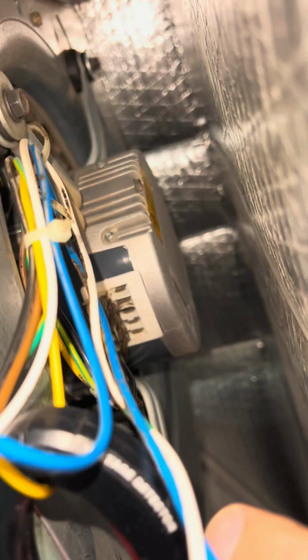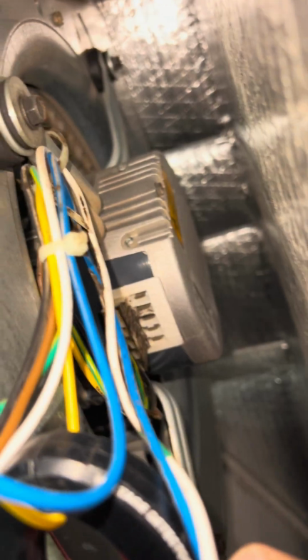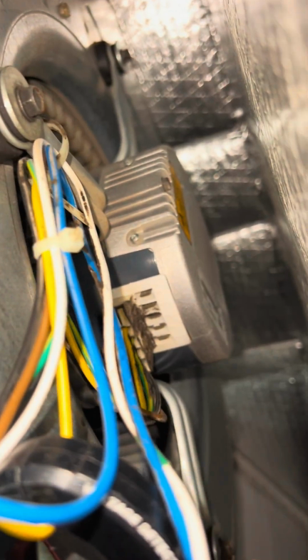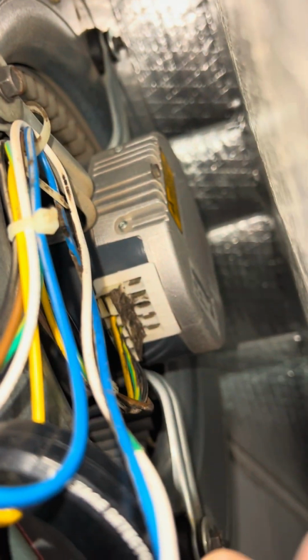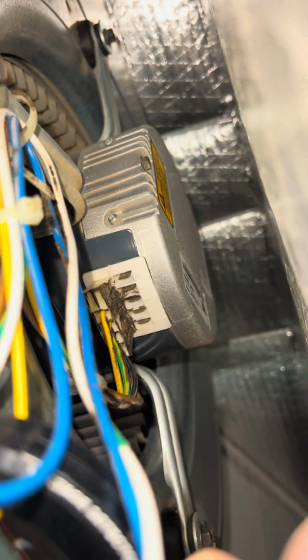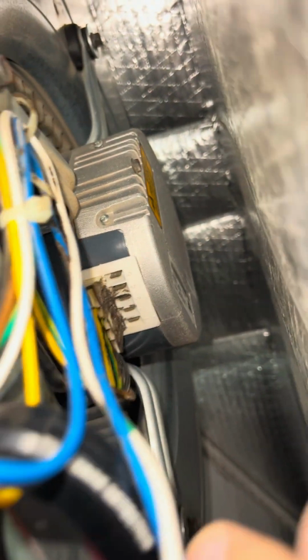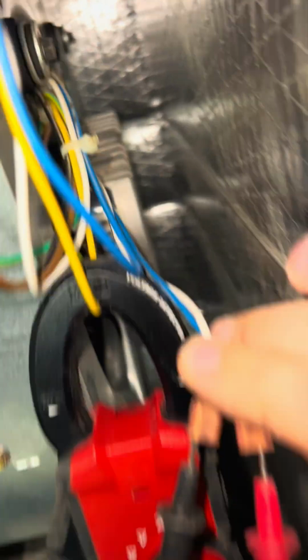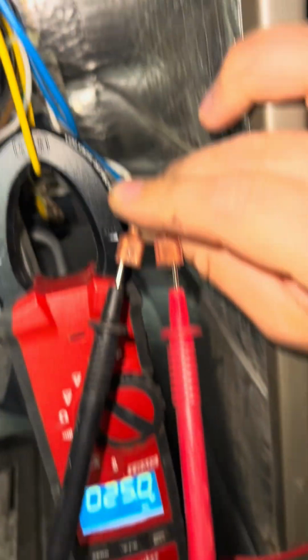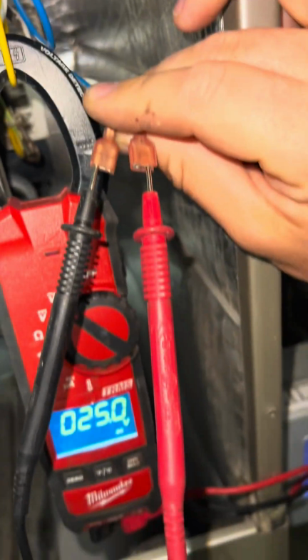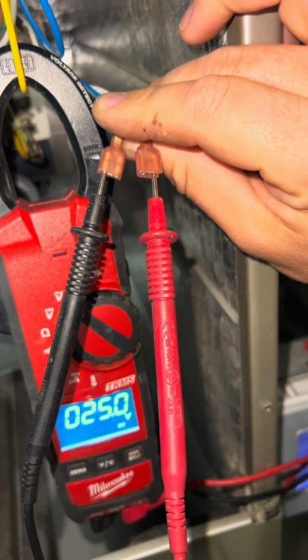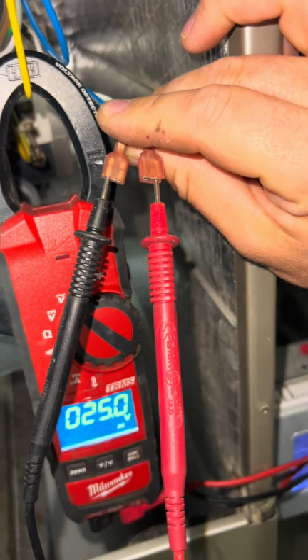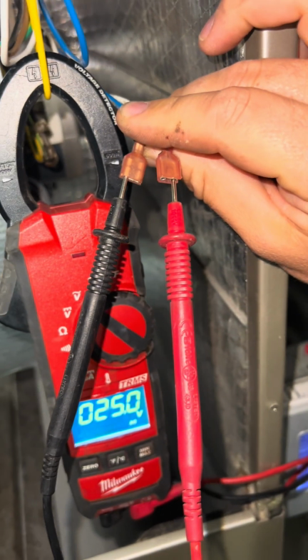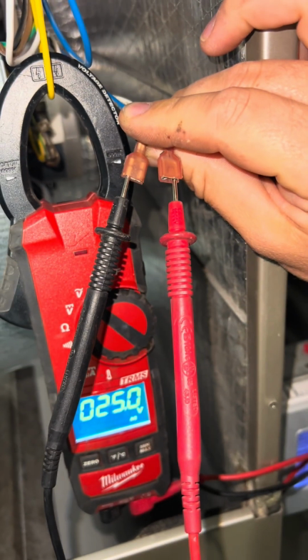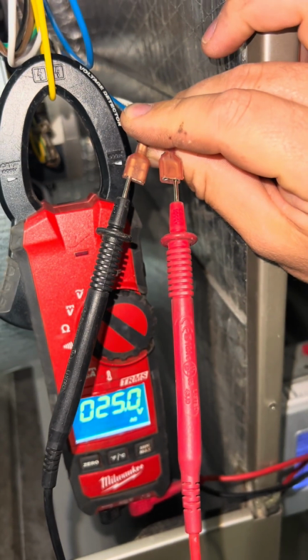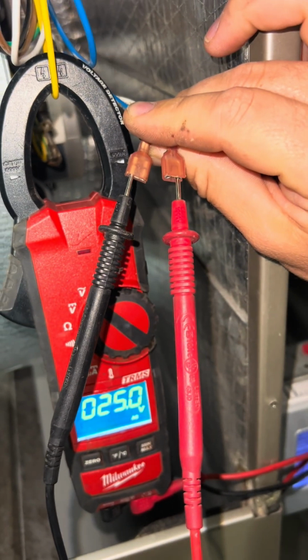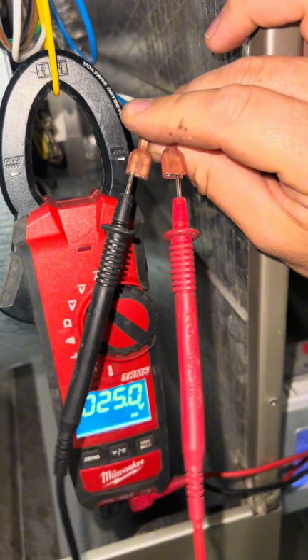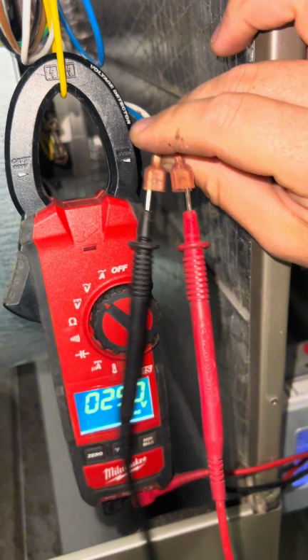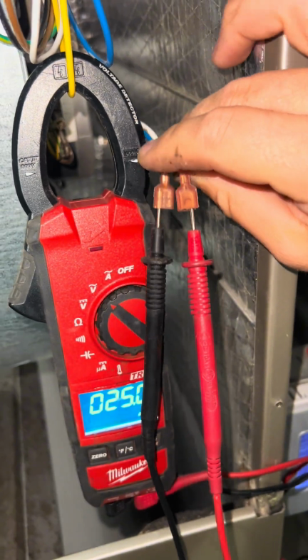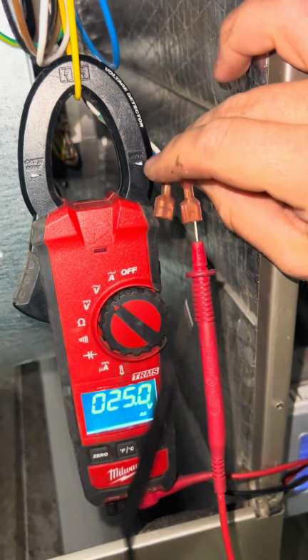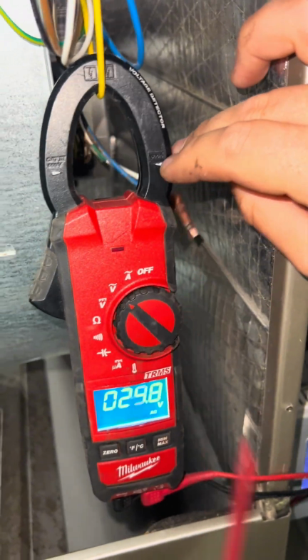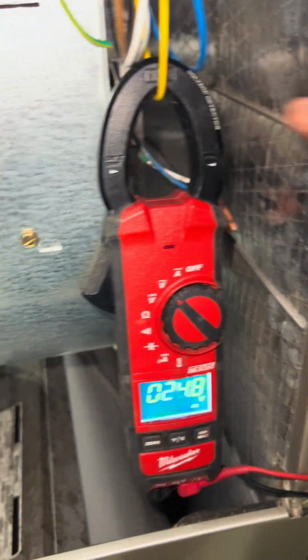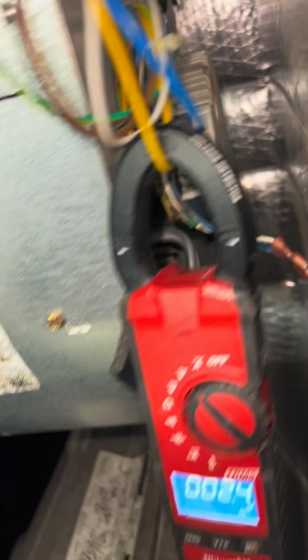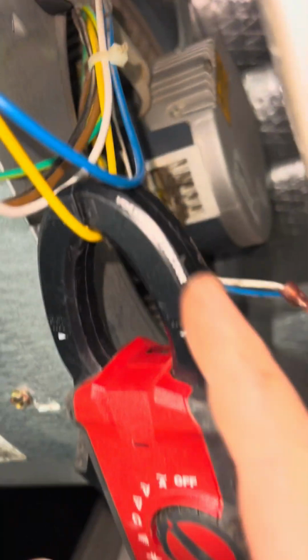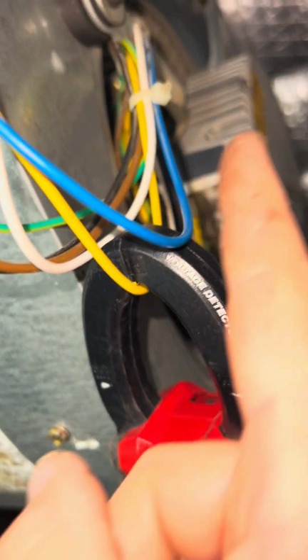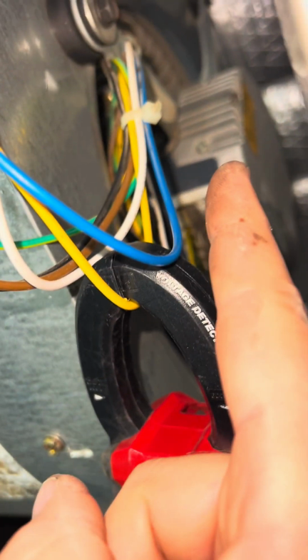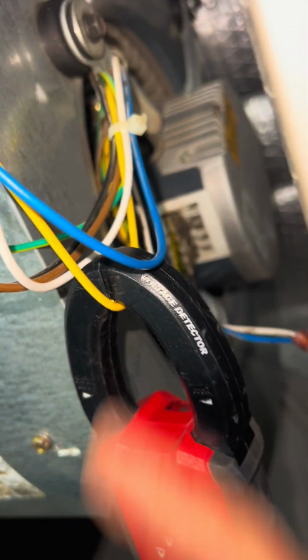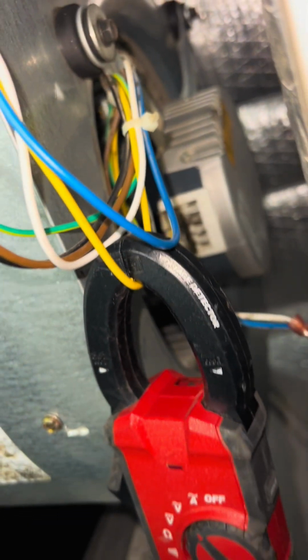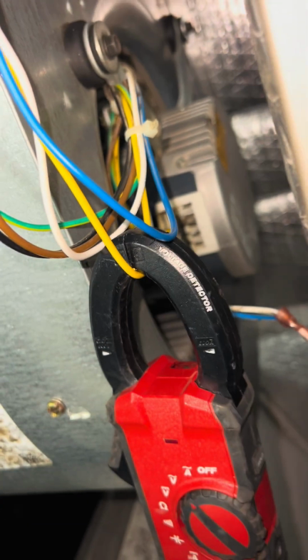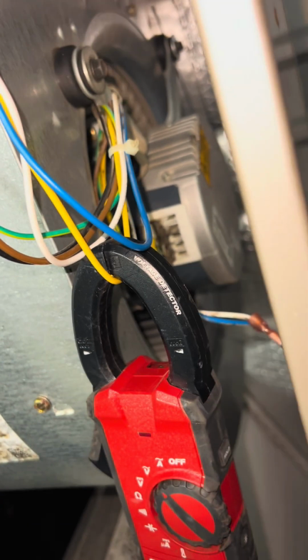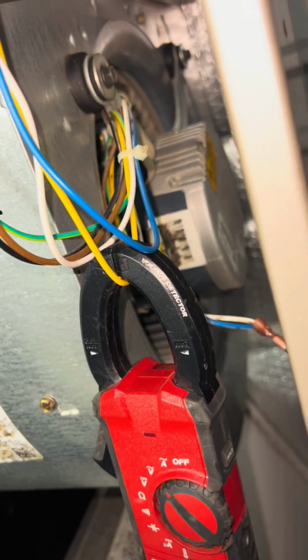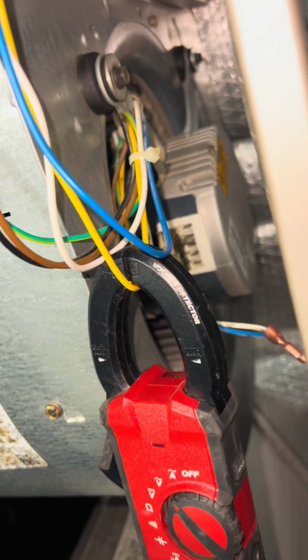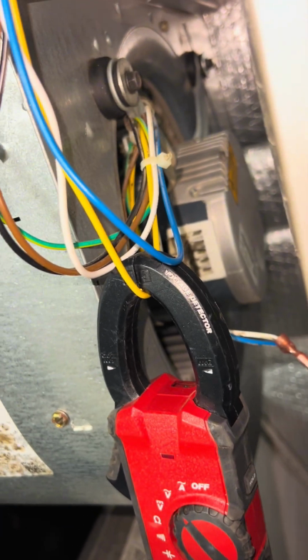We are getting the proper line voltage. We are getting the proper control voltage but the motor is still struggling, which means that our motor is bad and will need to be replaced.